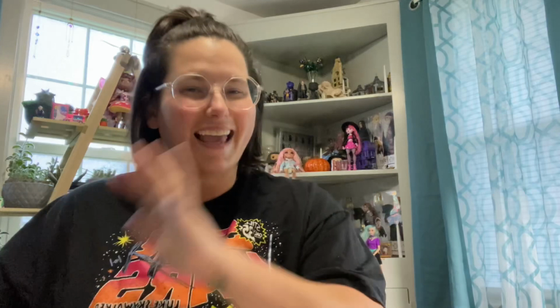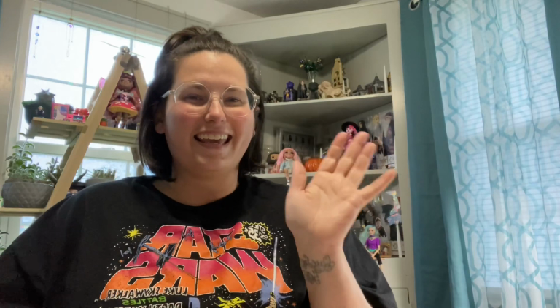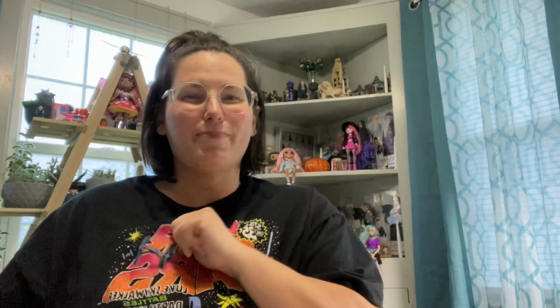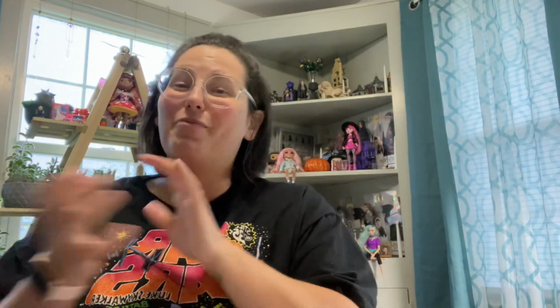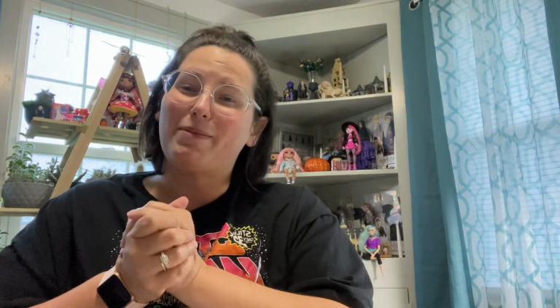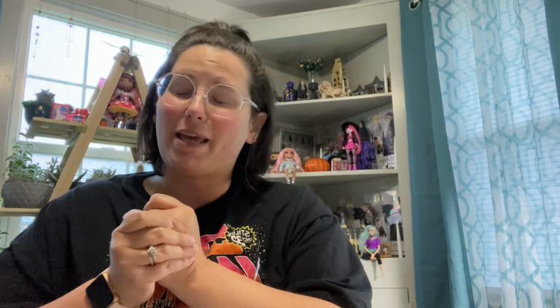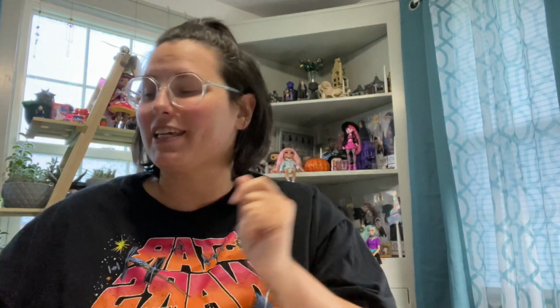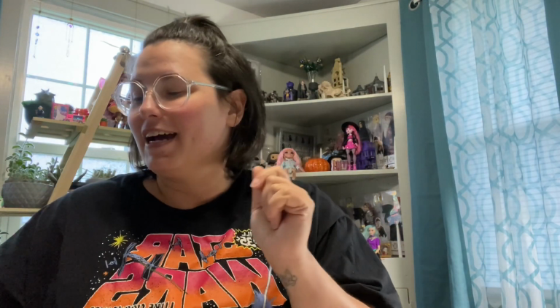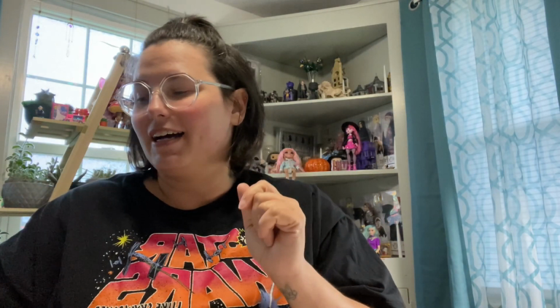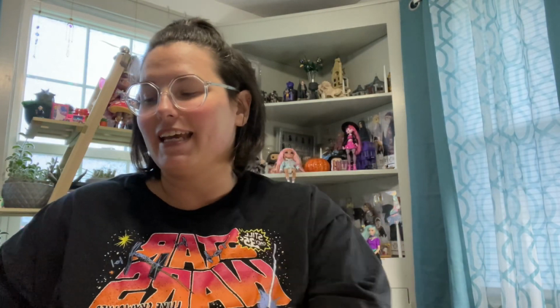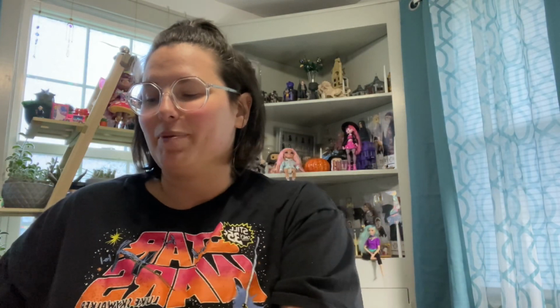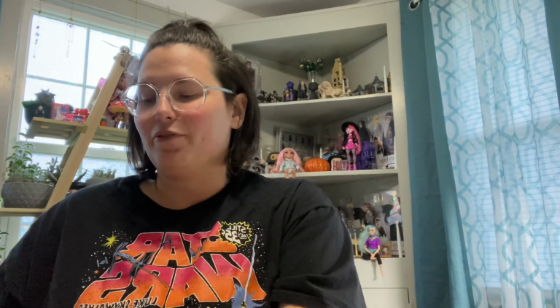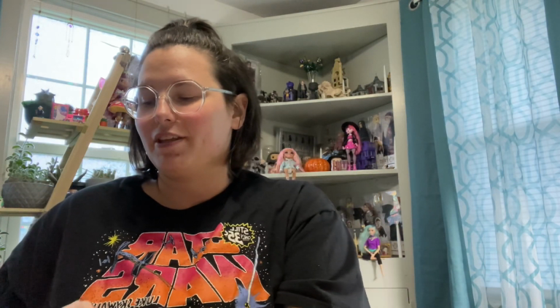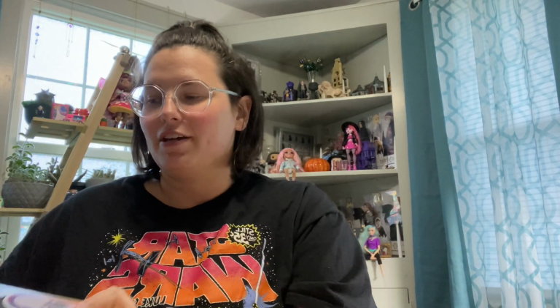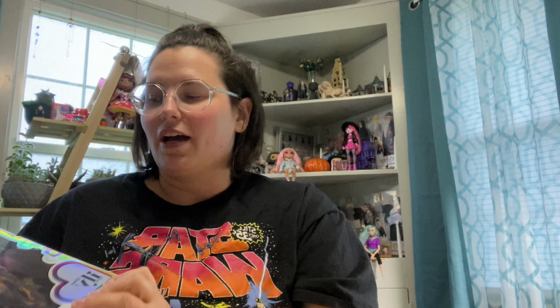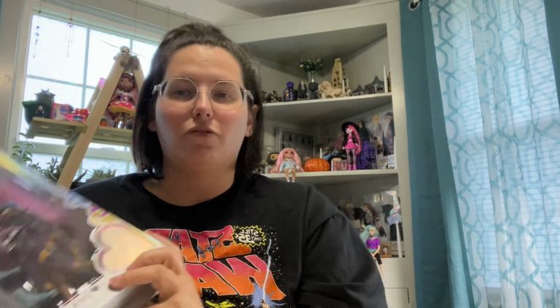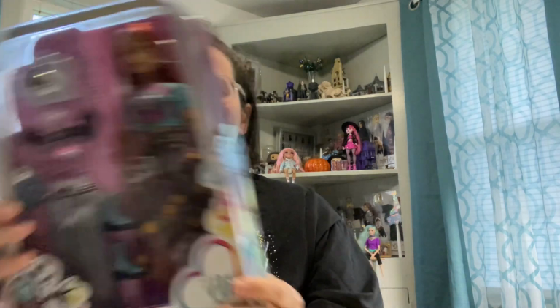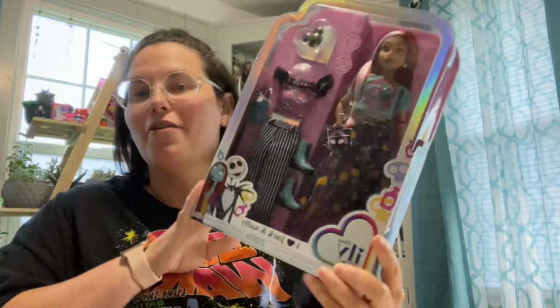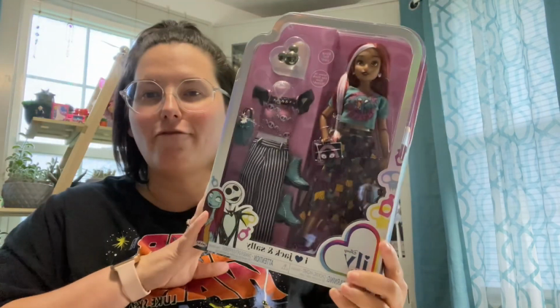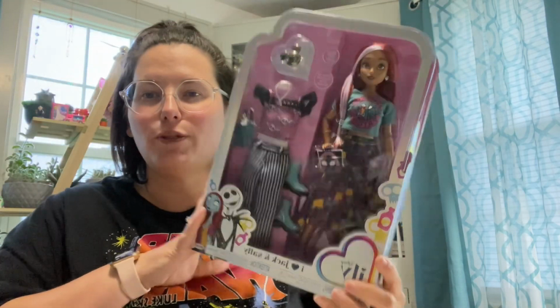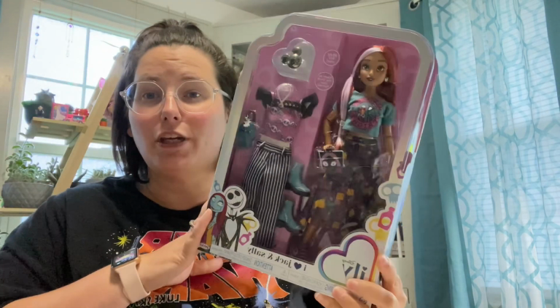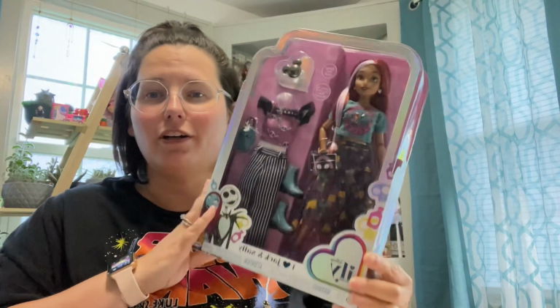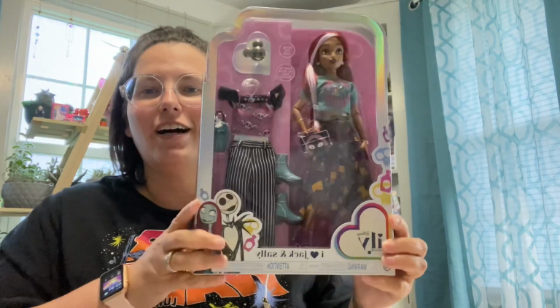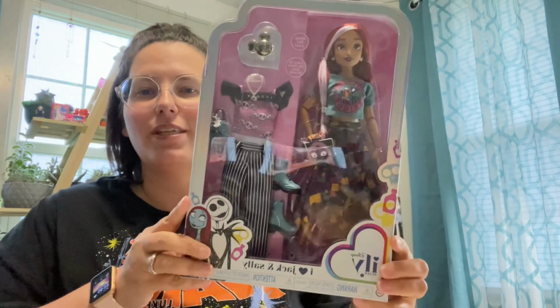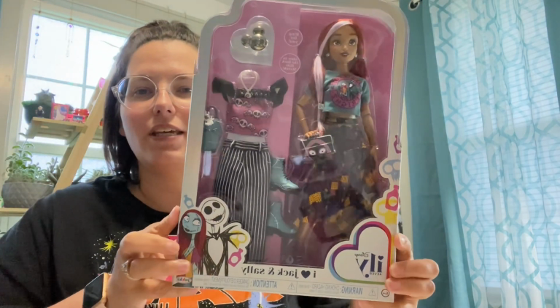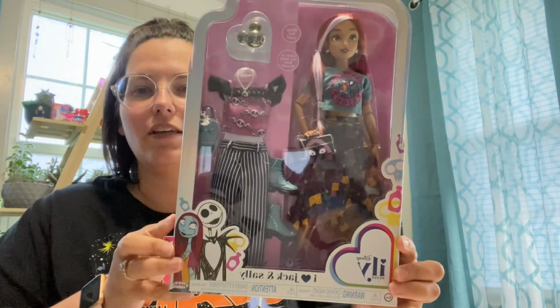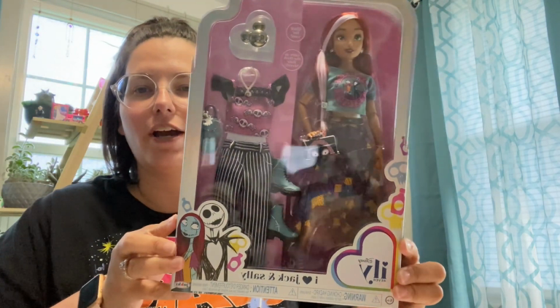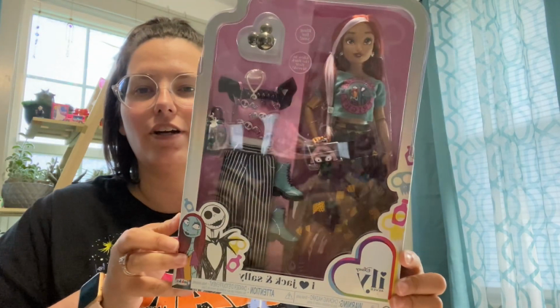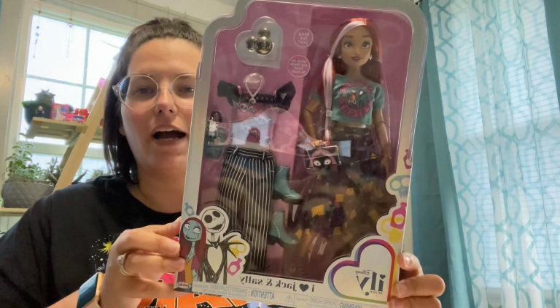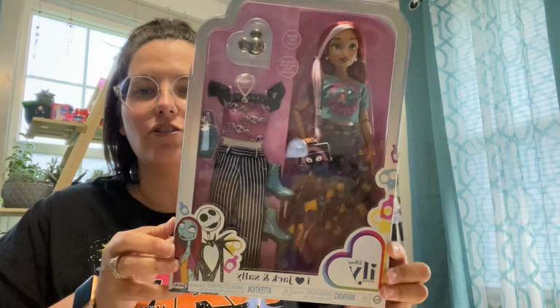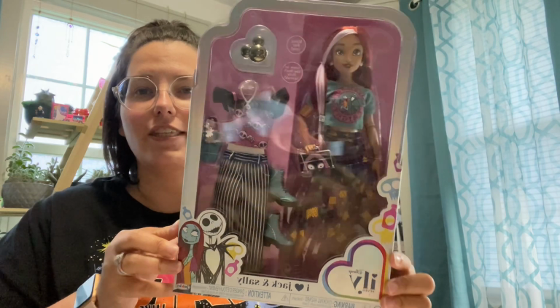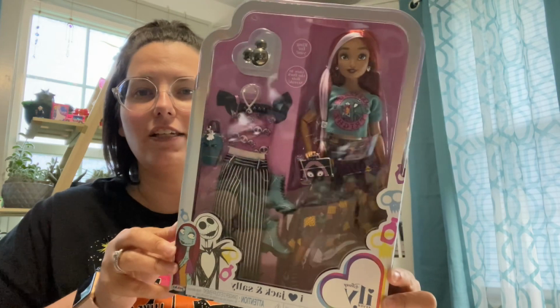Hey, hey, it's Bima. Welcome back to Bima's Happy Place. Today I'm here with a little spooky doll. This is the Illy Forever I Heart Jack and Sally doll.